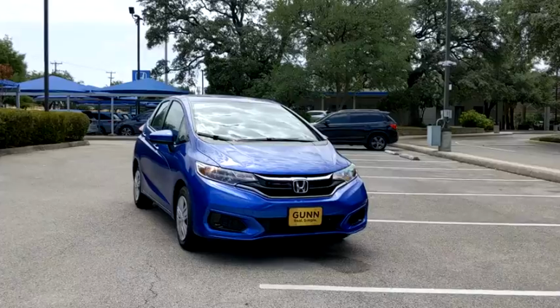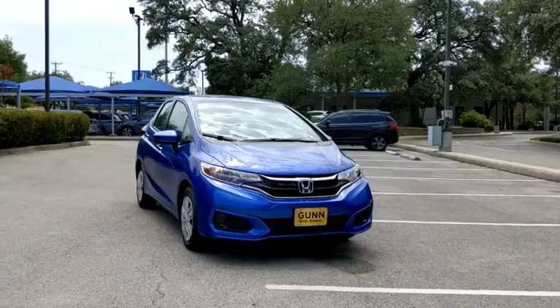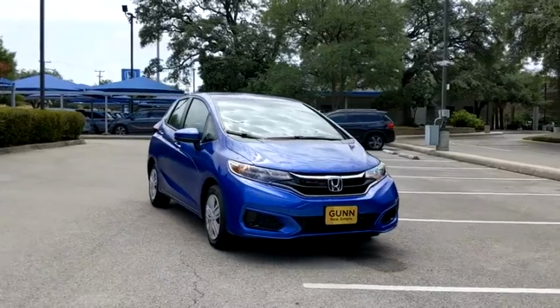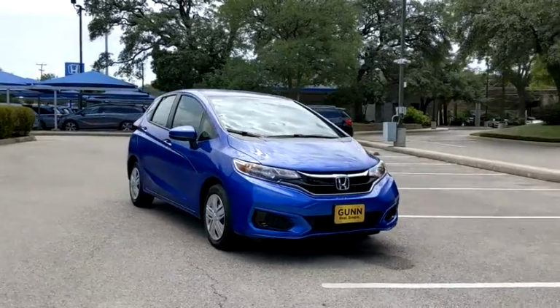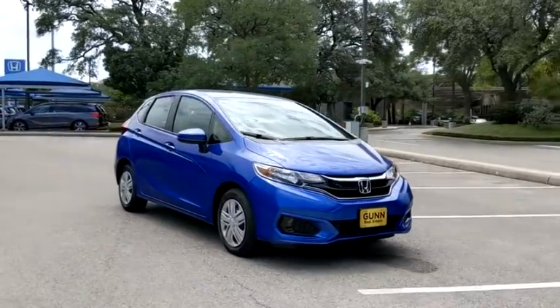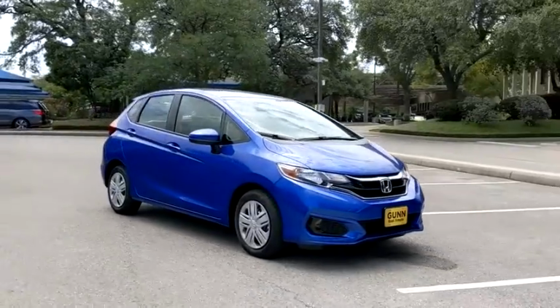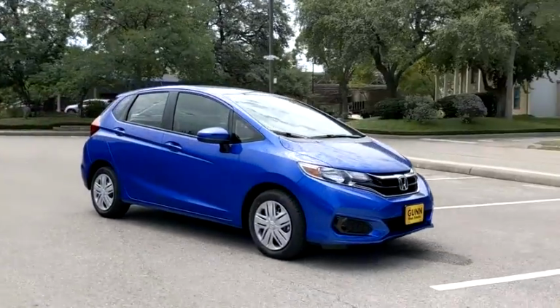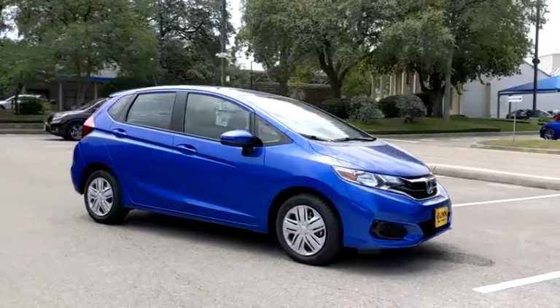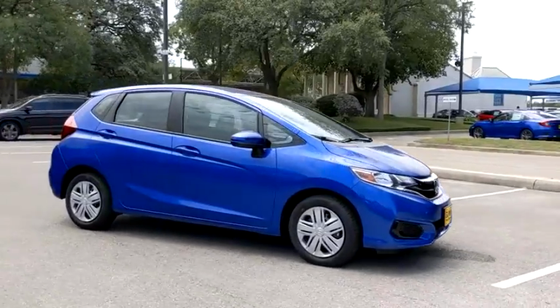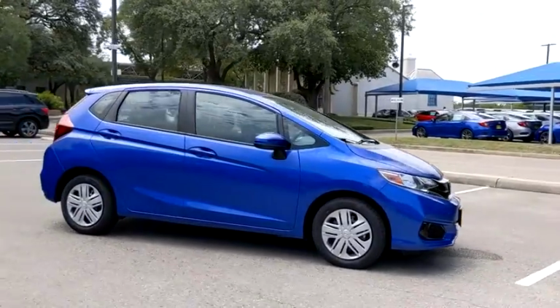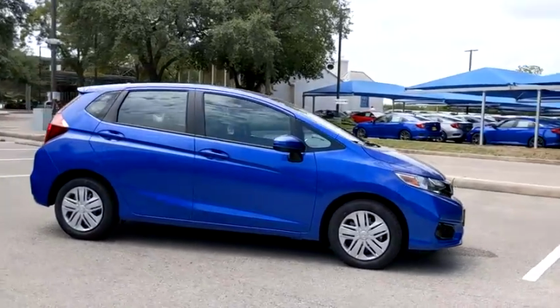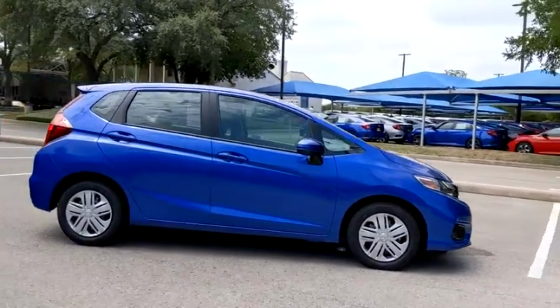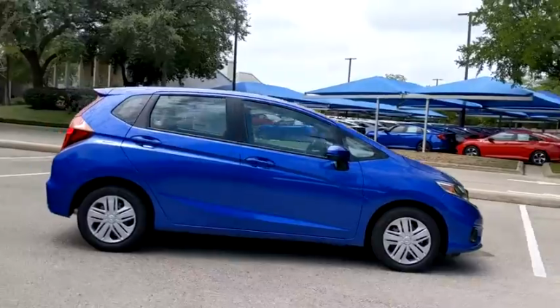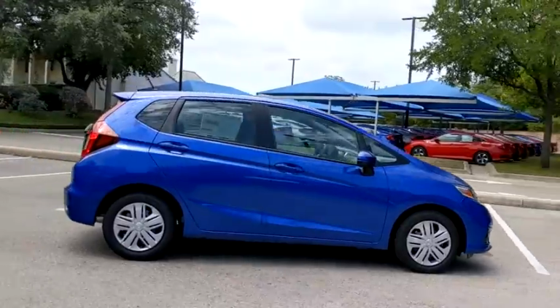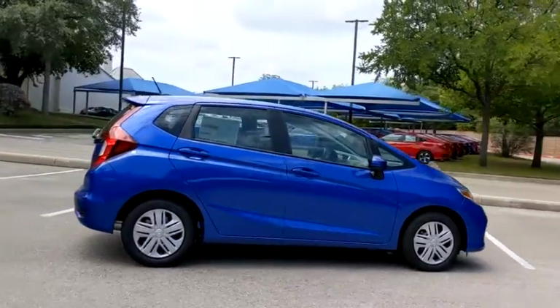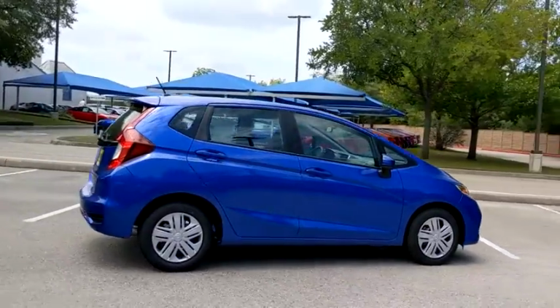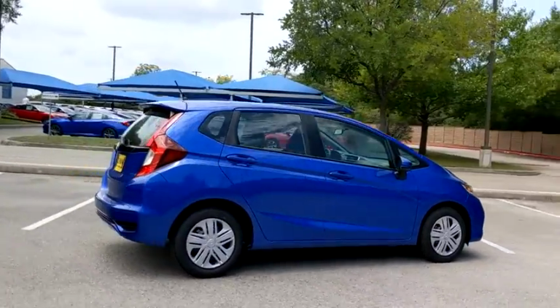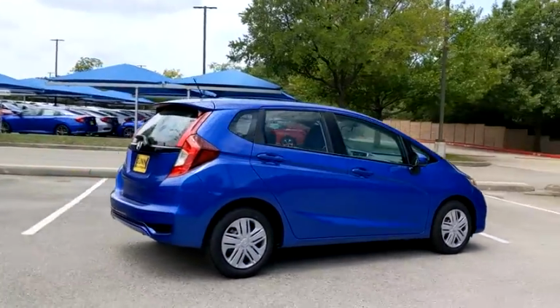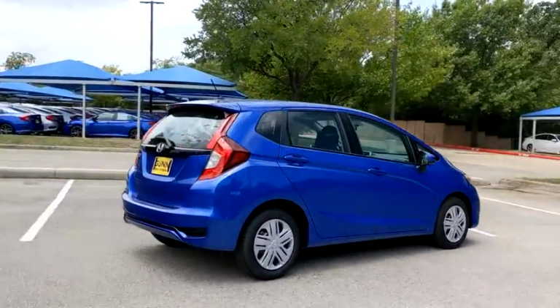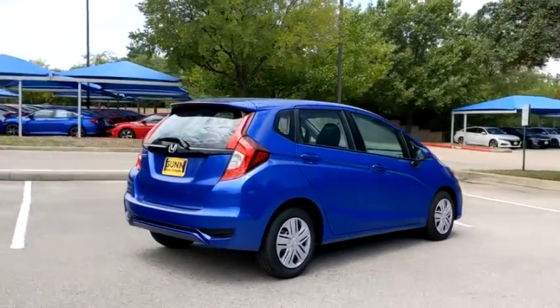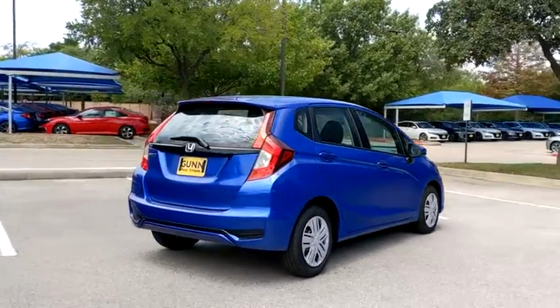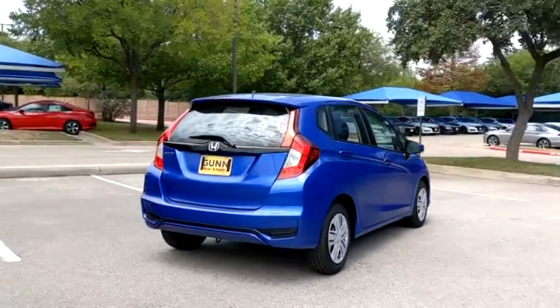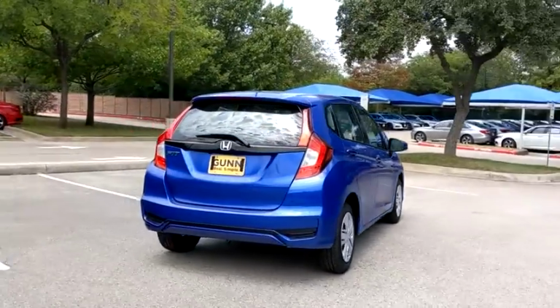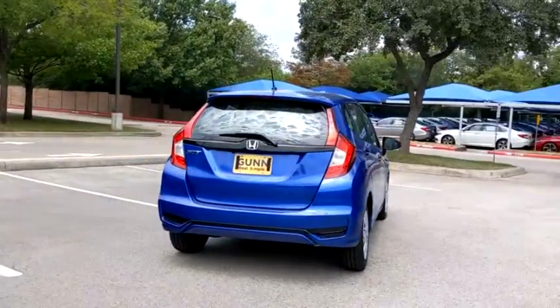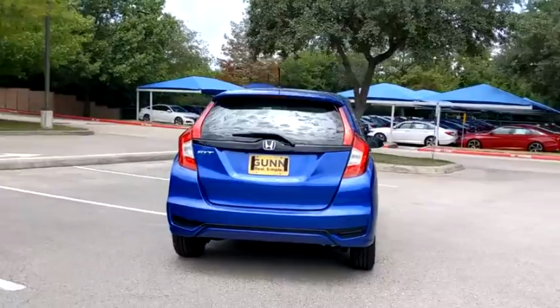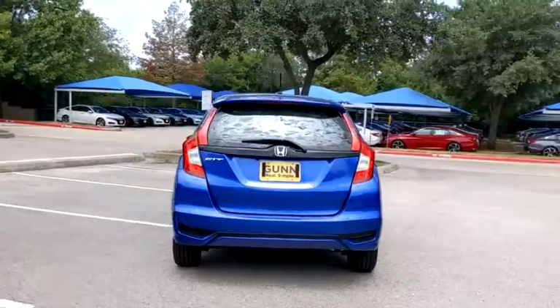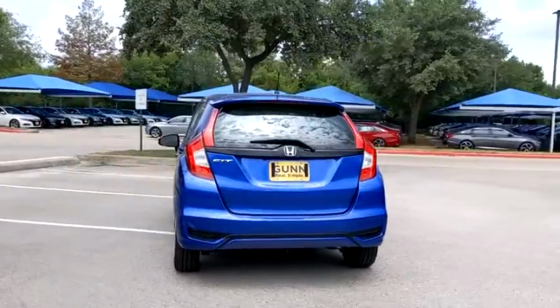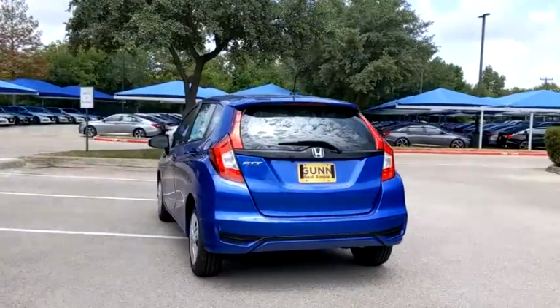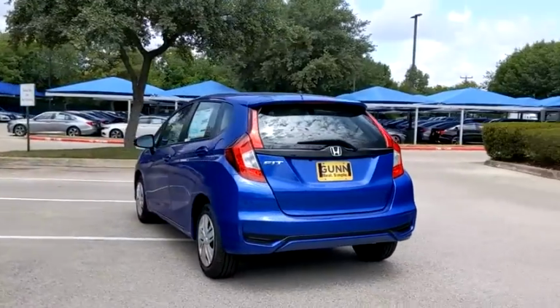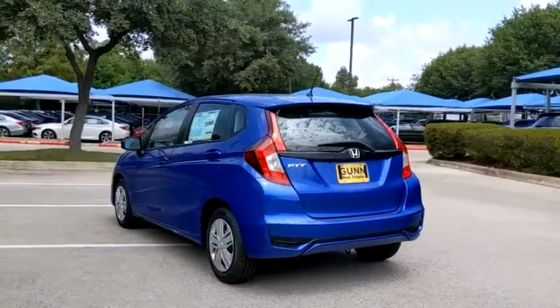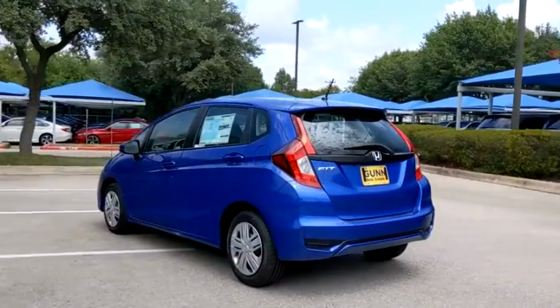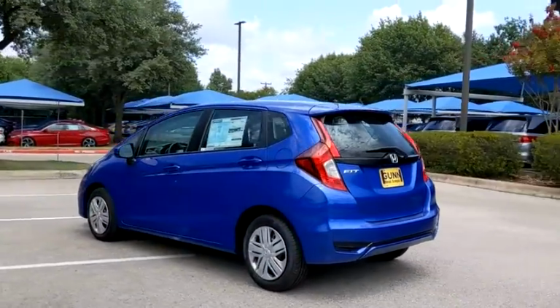Come test drive the 2020 Honda Fit. The Fit was engineered to be useful, efficient, and reliable, but its most important attribute is its innate charm and coolness. Here are some of this vehicle's great options.